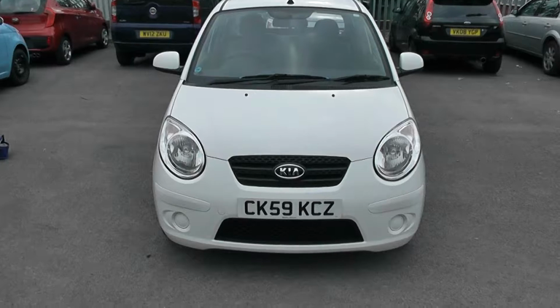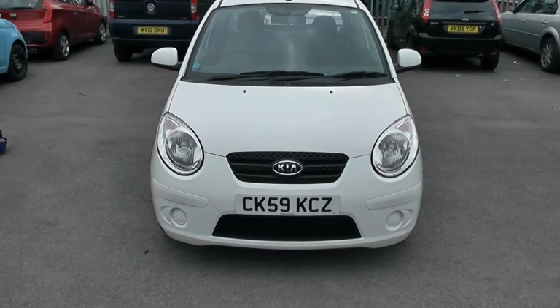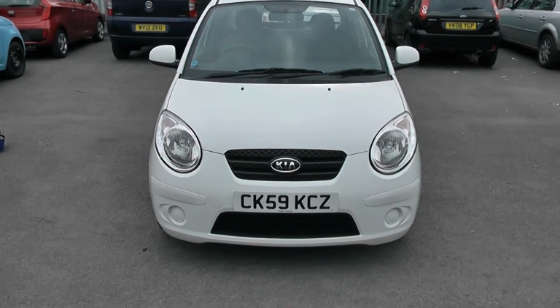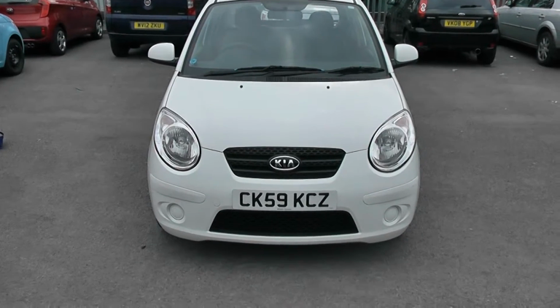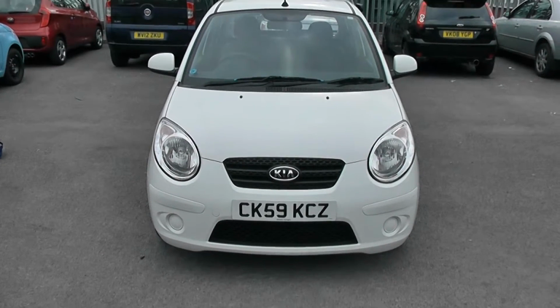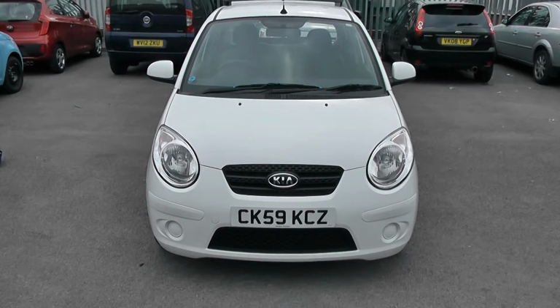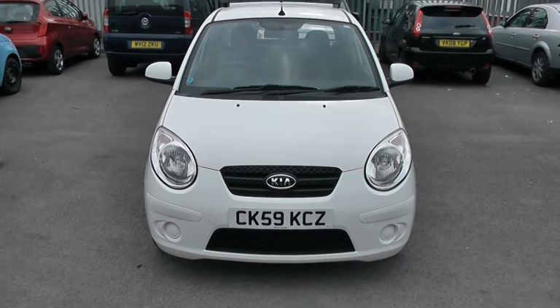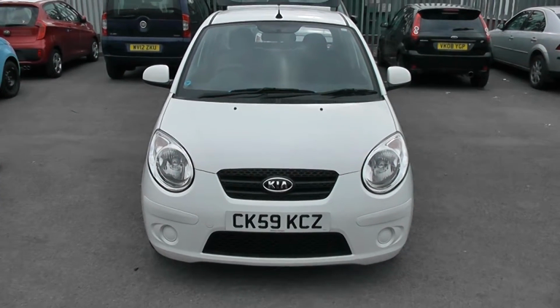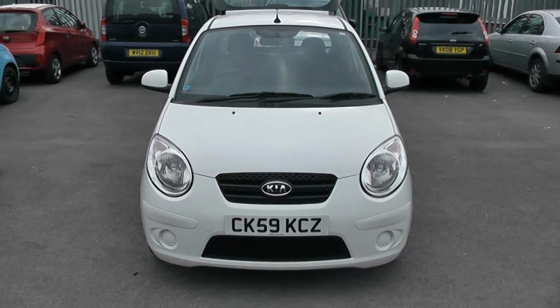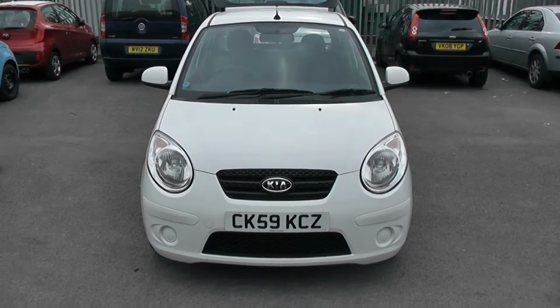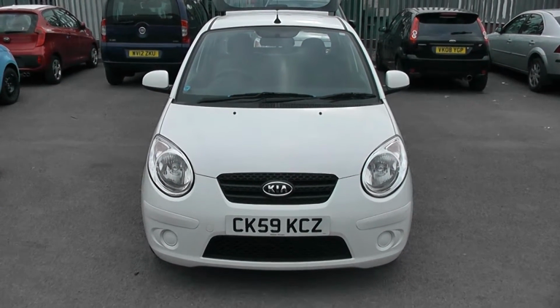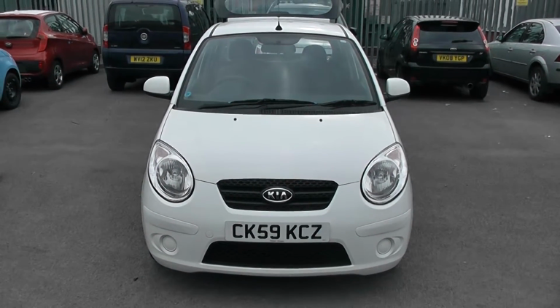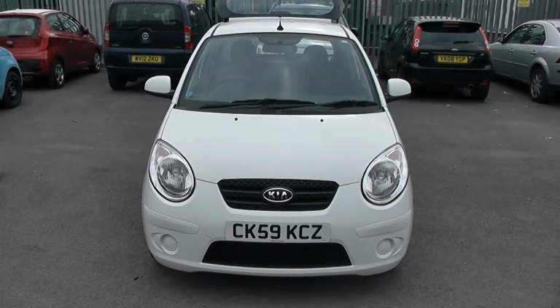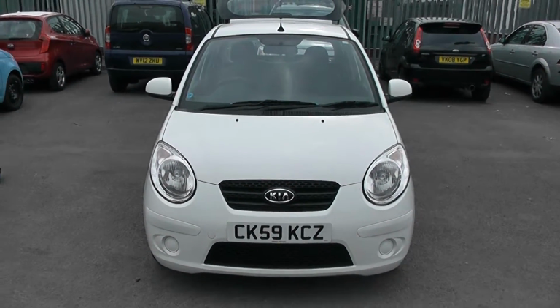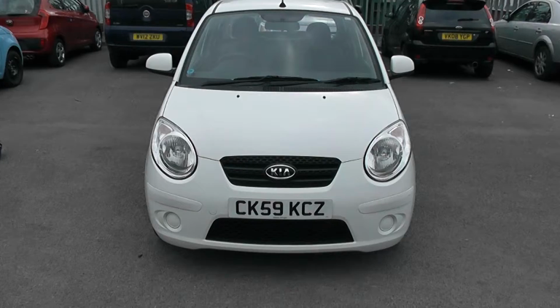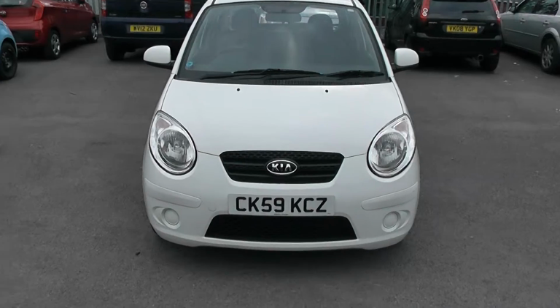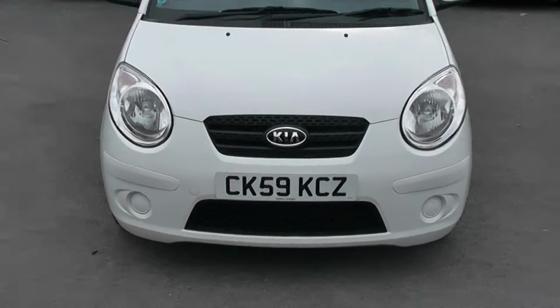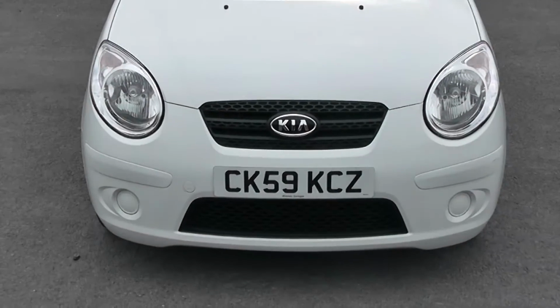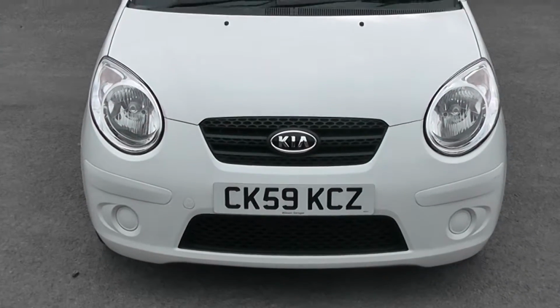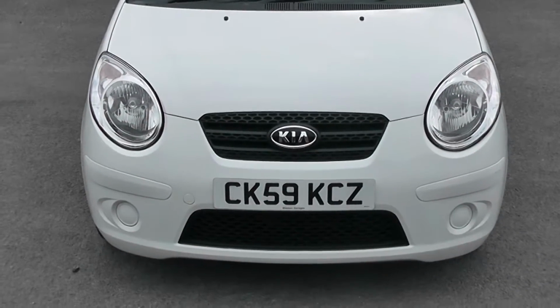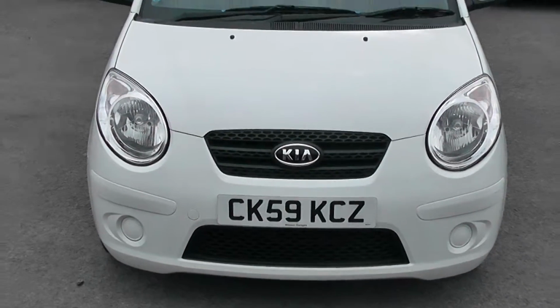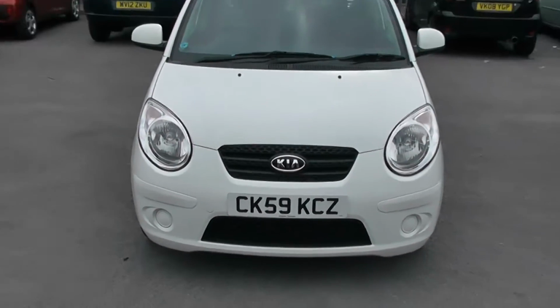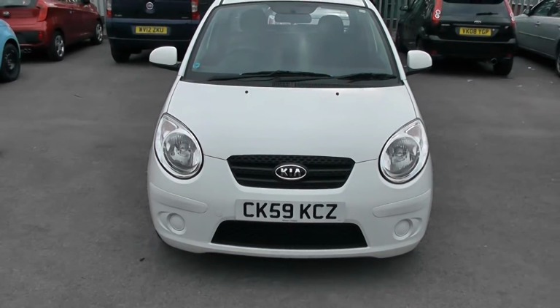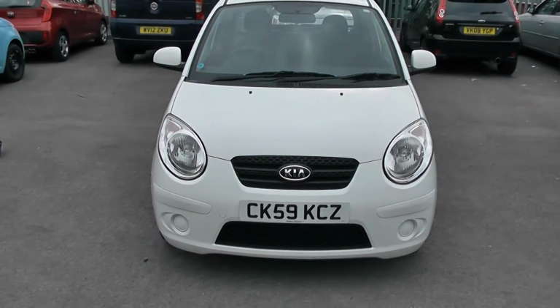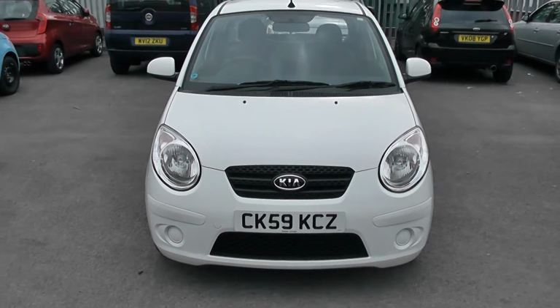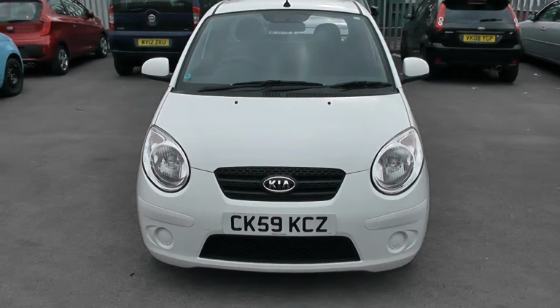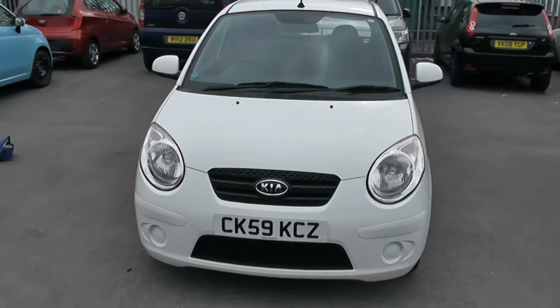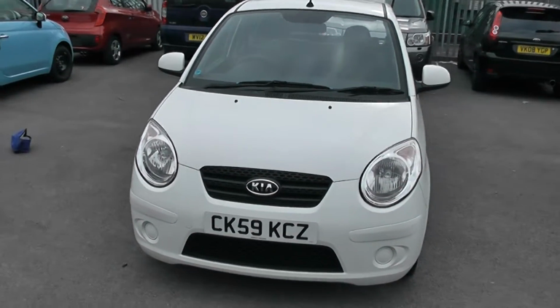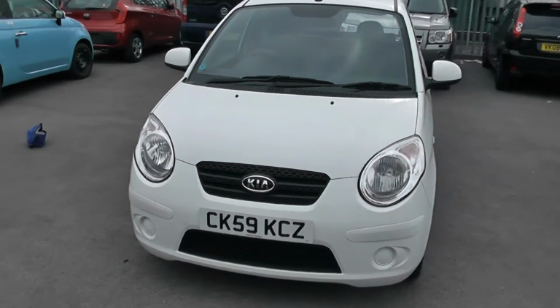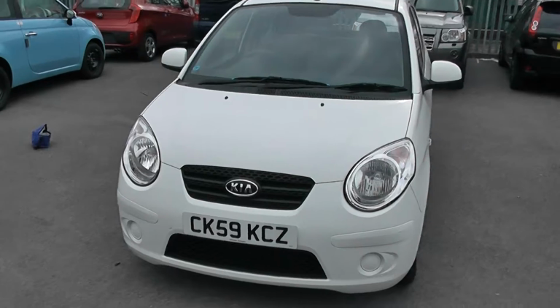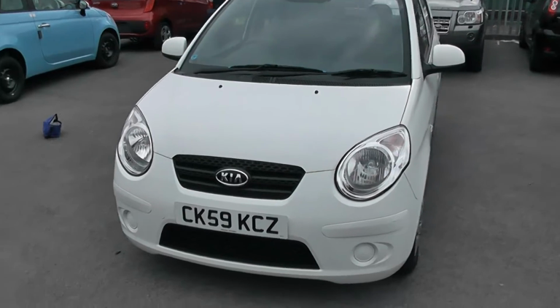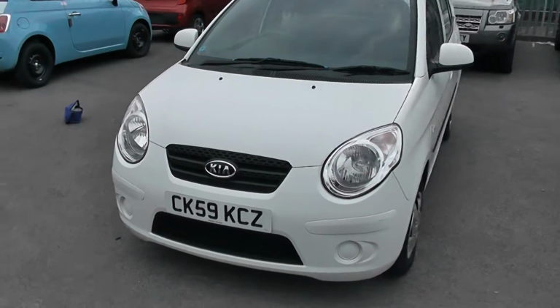Welcome to Wessex Garages in Cardiff. Here we have a look at a Kia in white, registered on a 59 plate. As you can see, the car is in very good condition.